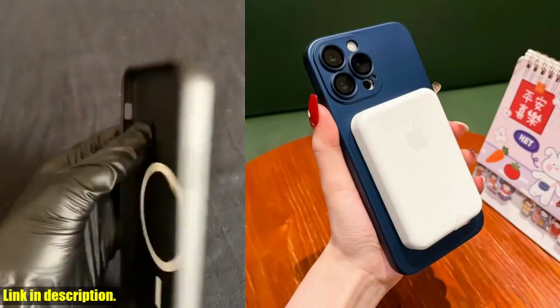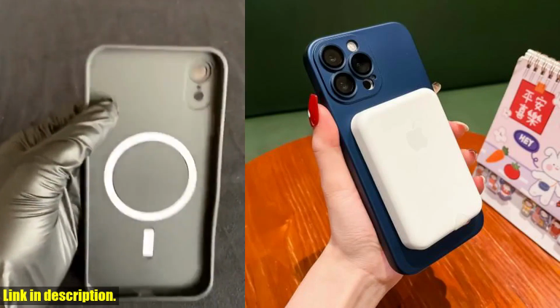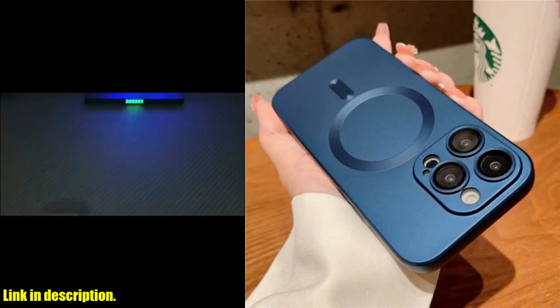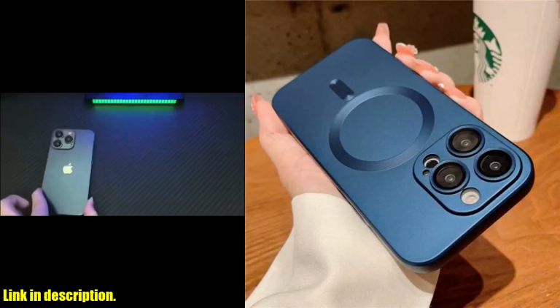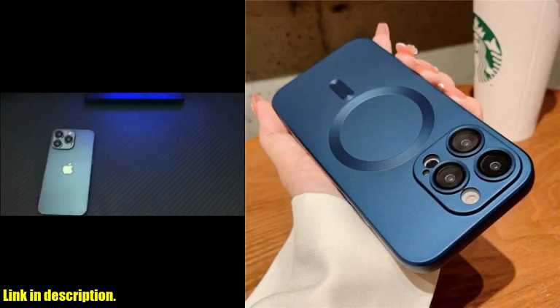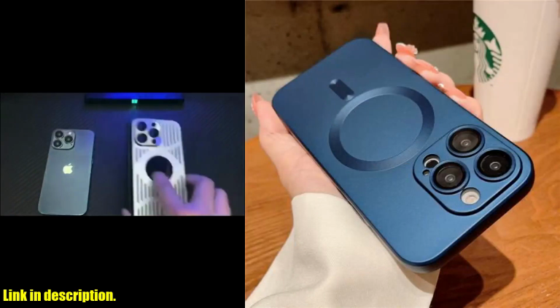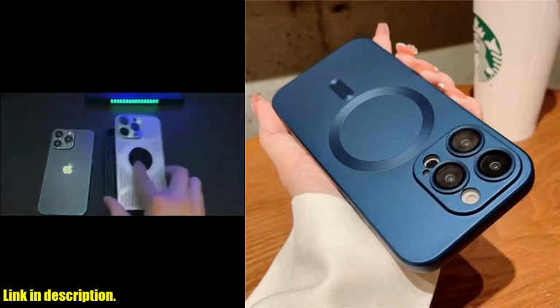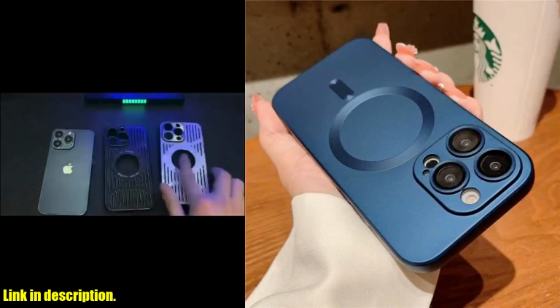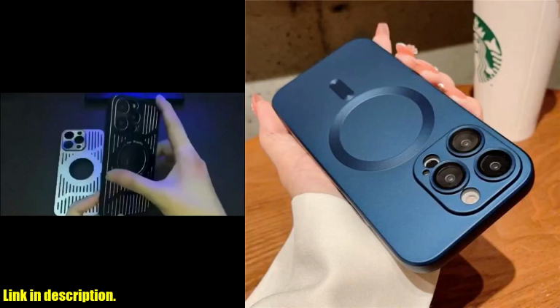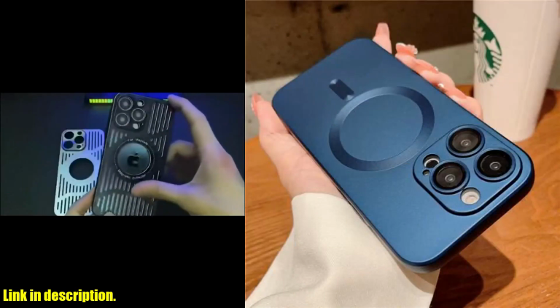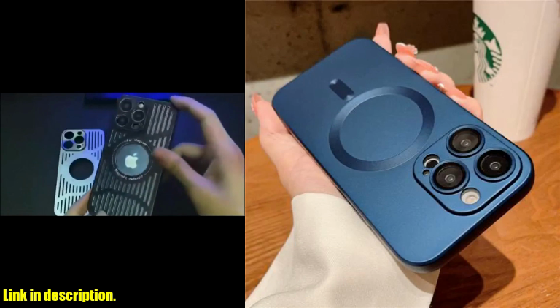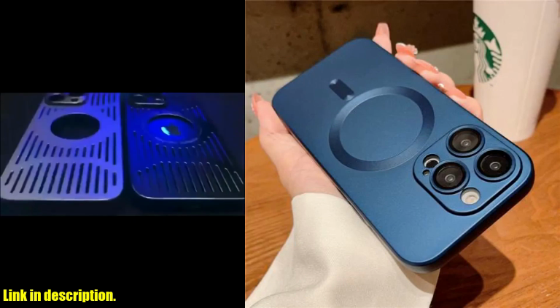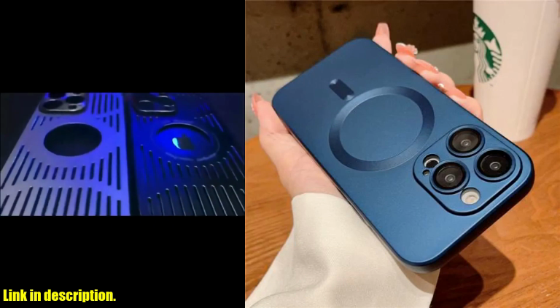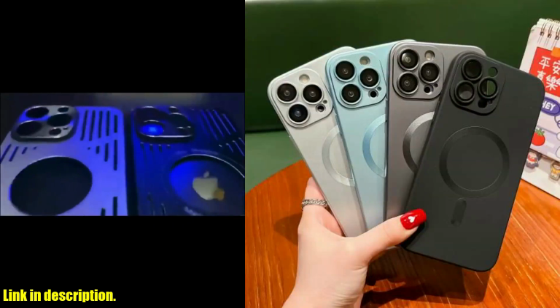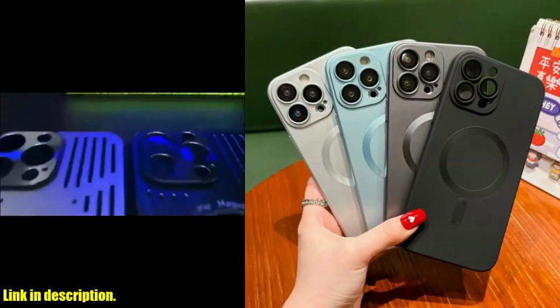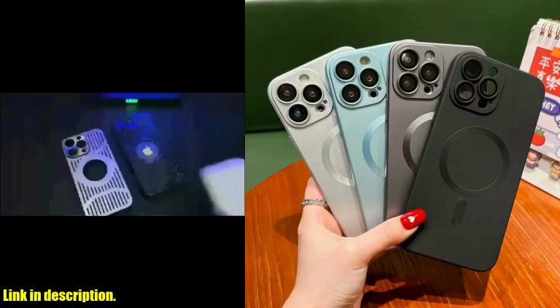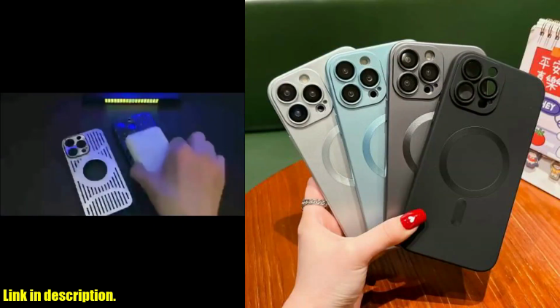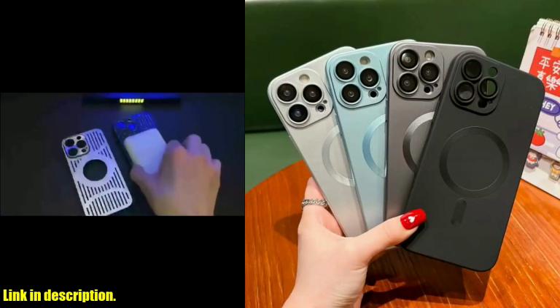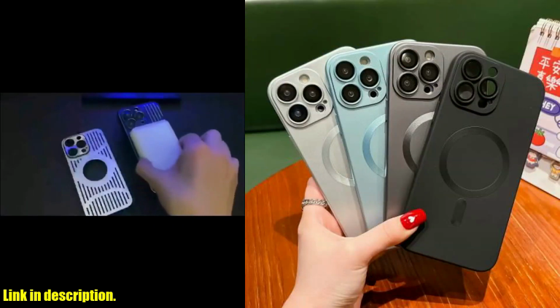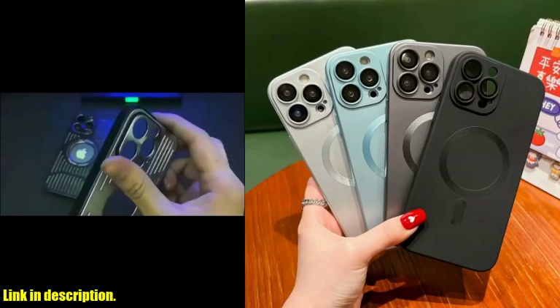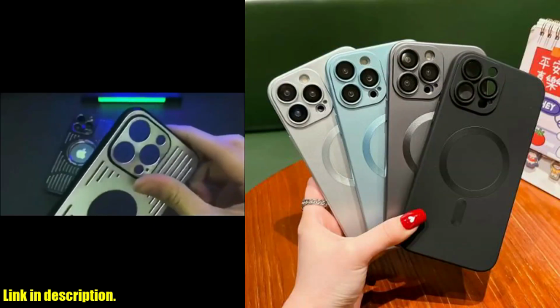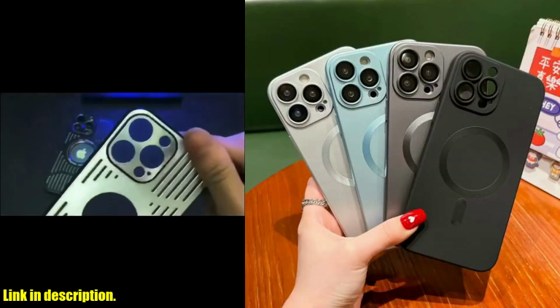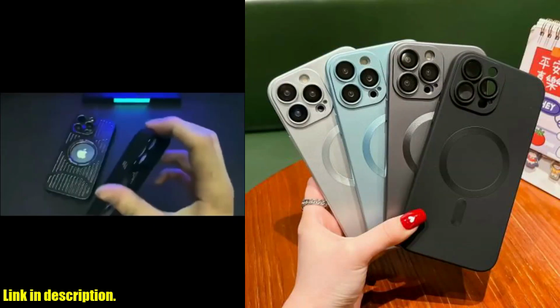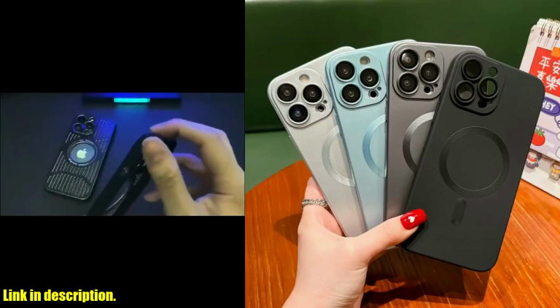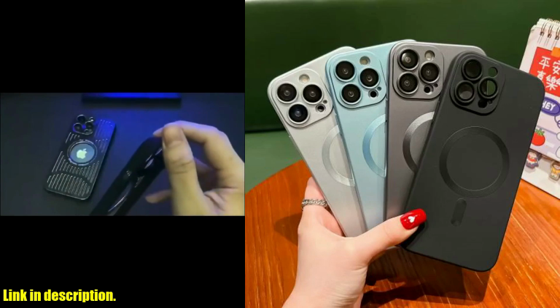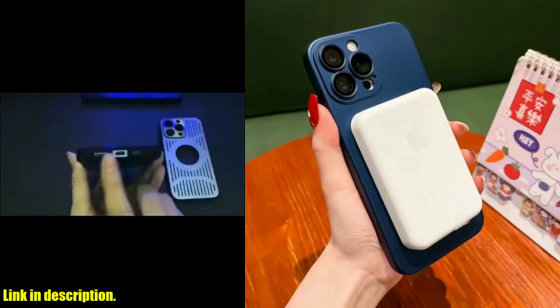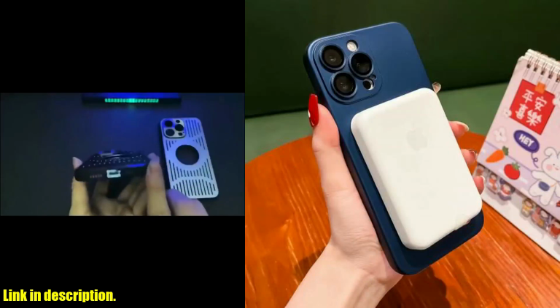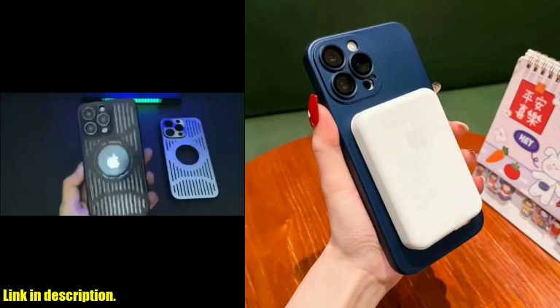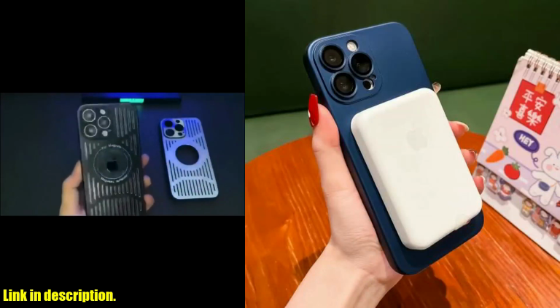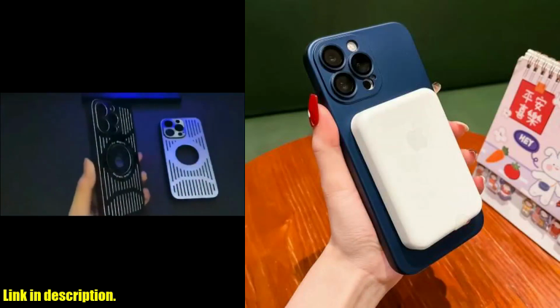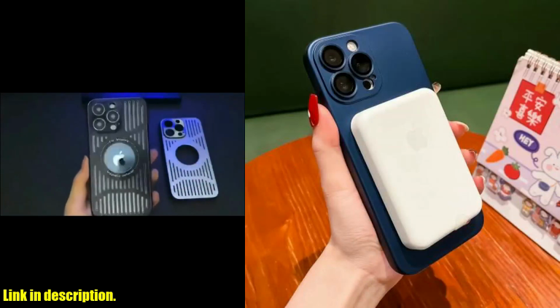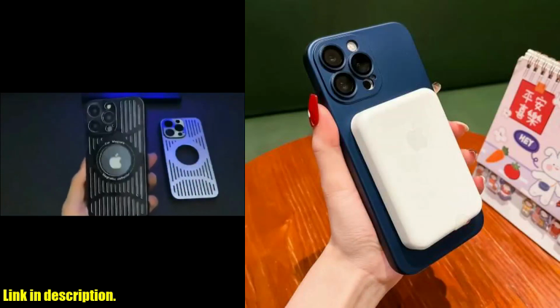I am super excited to introduce you to the luxury MagSafe wireless charging case for iPhone. This incredible case is designed for iPhone 11, 12, 13, 14, and 15 models, including the Pro Max and Plus versions.